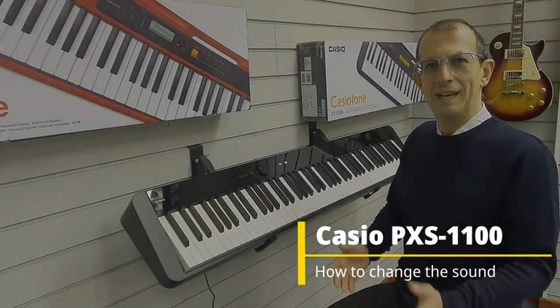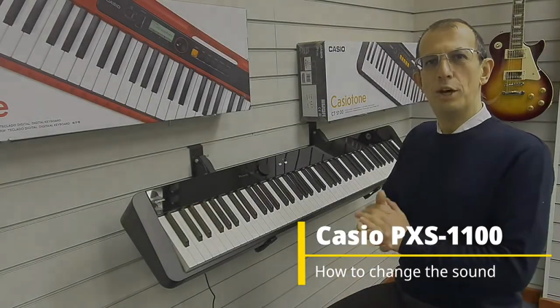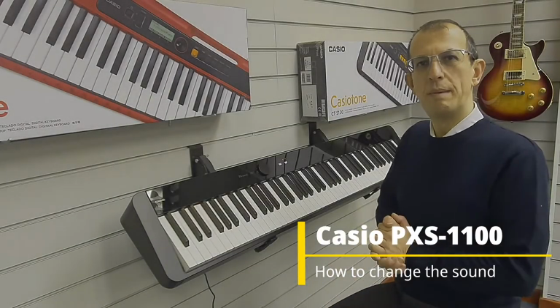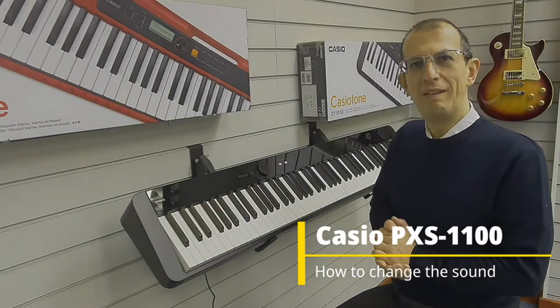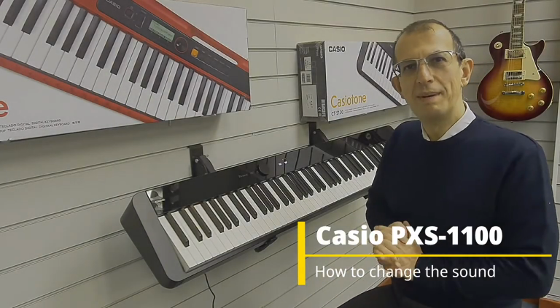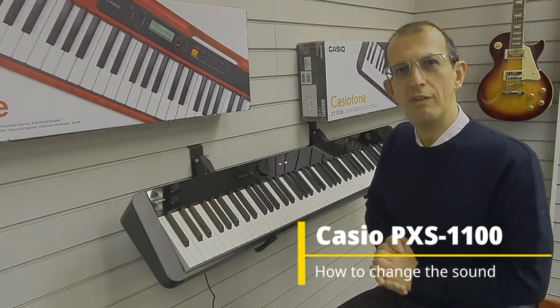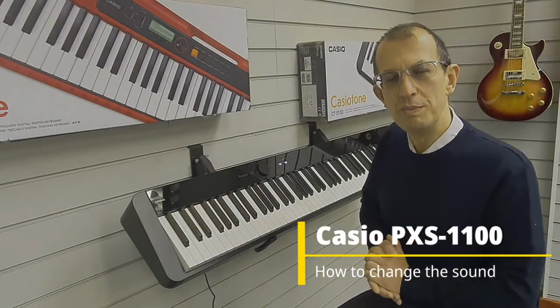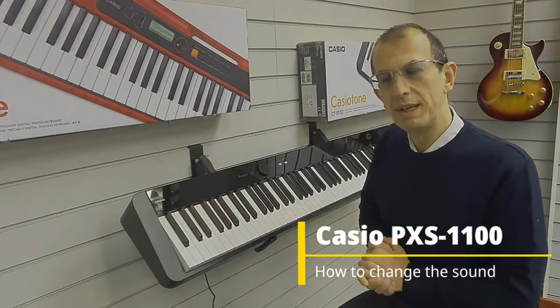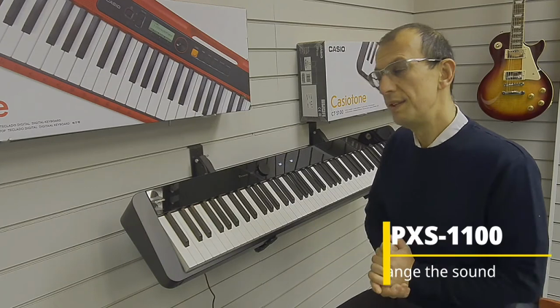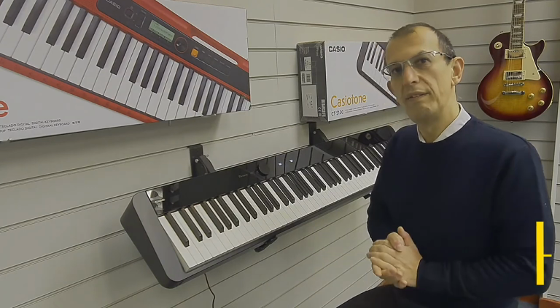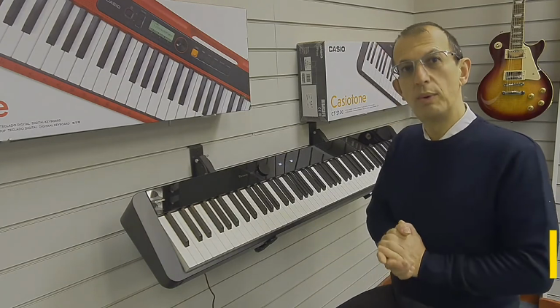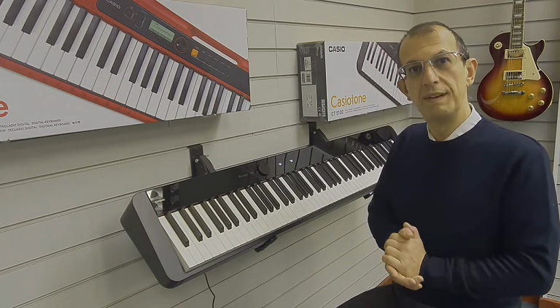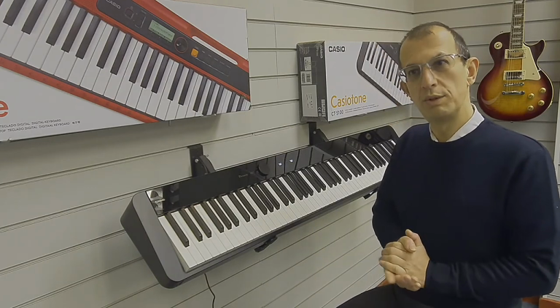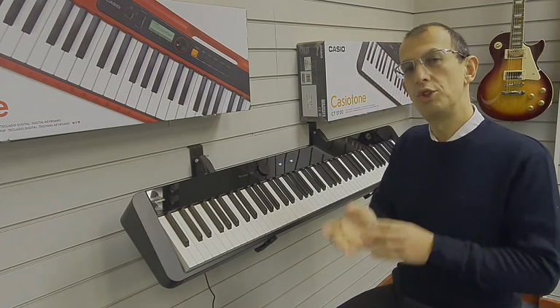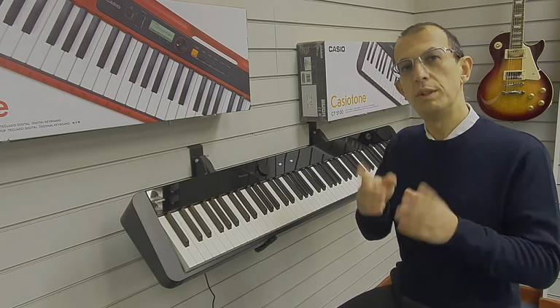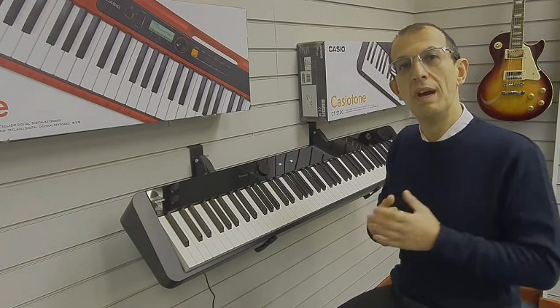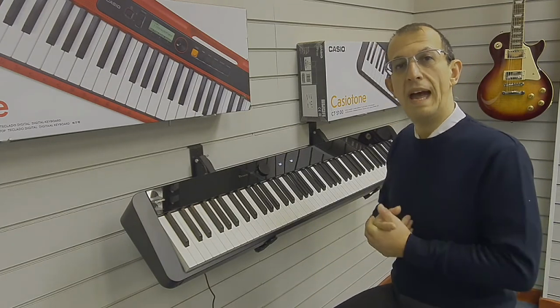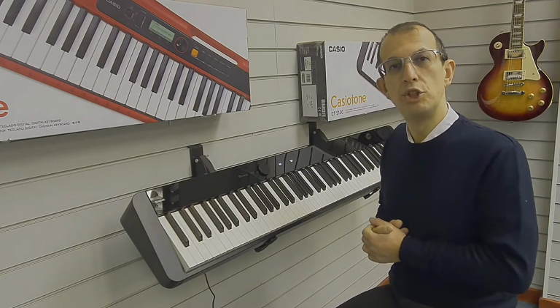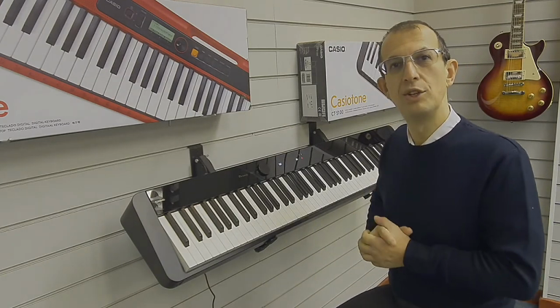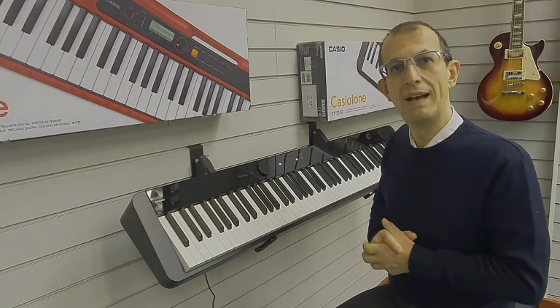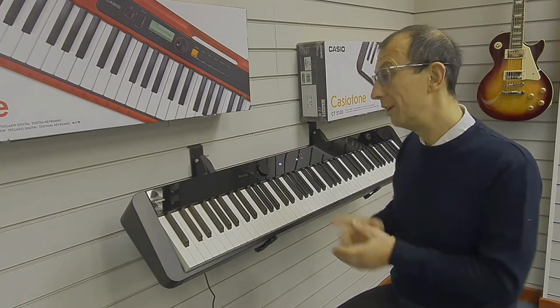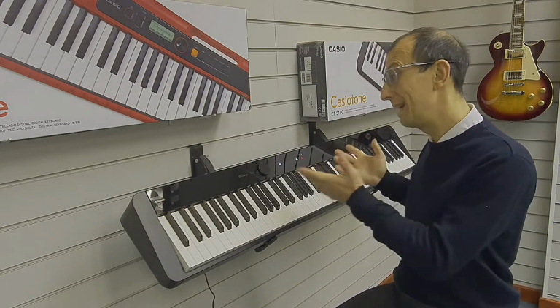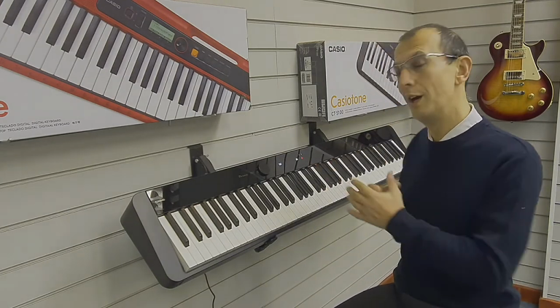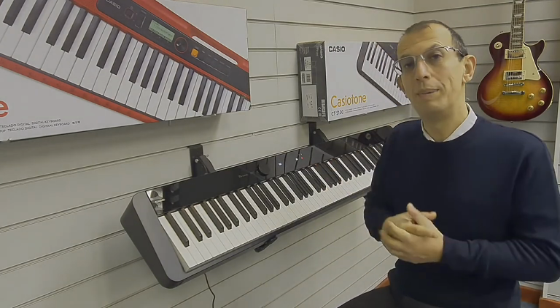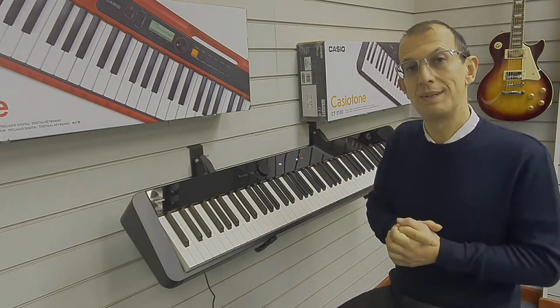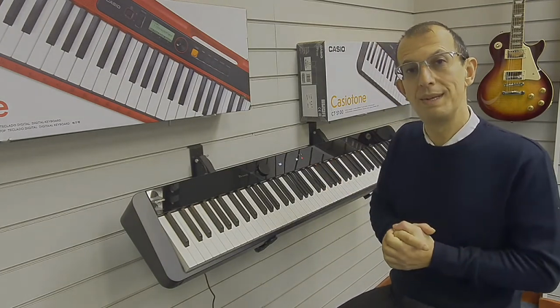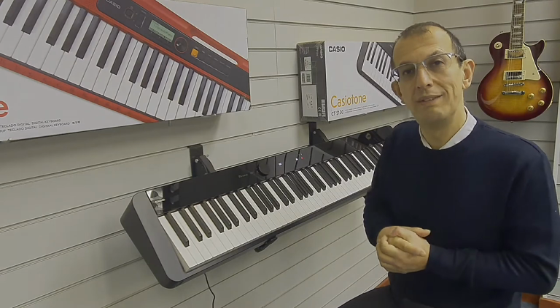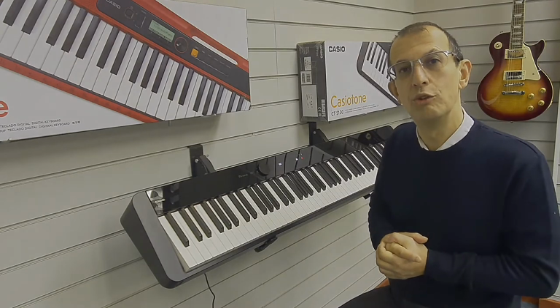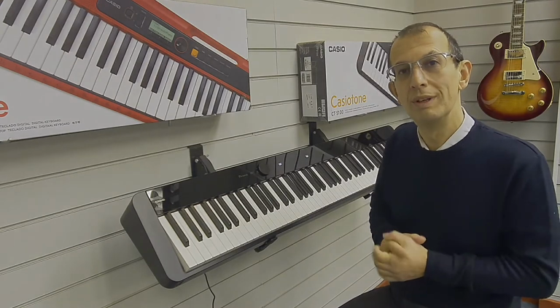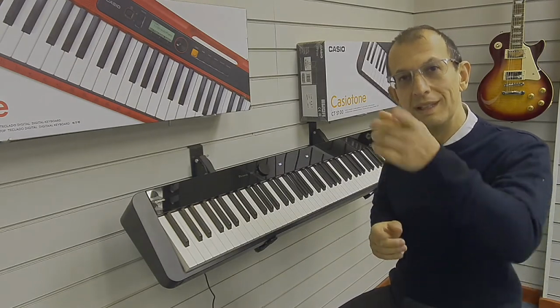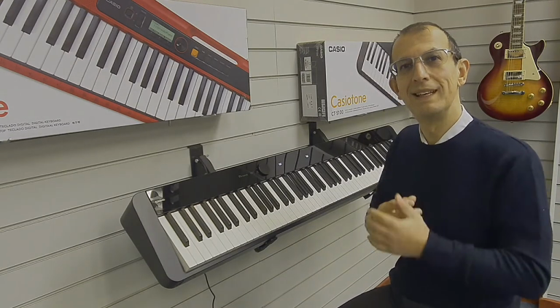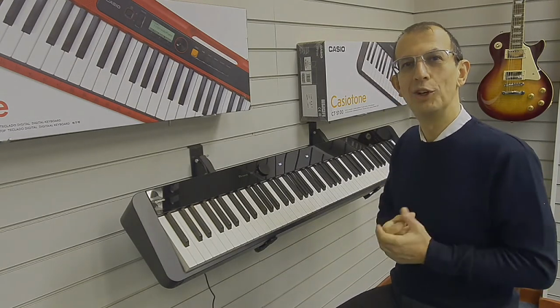Hello, my name's Barry. I'm here at Rimmies Music and this is a very quick video just to show you how to change your sound on the Casio PXS 1100. Let's take a look.